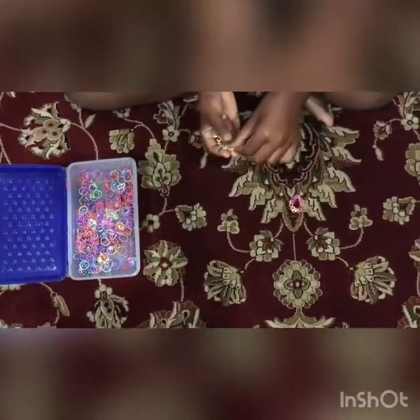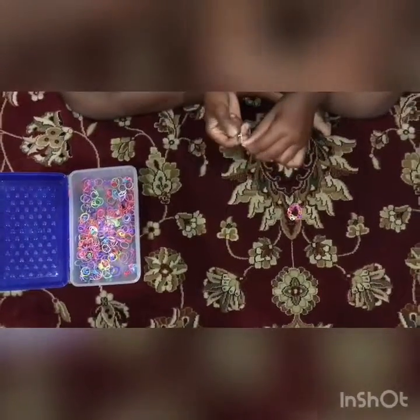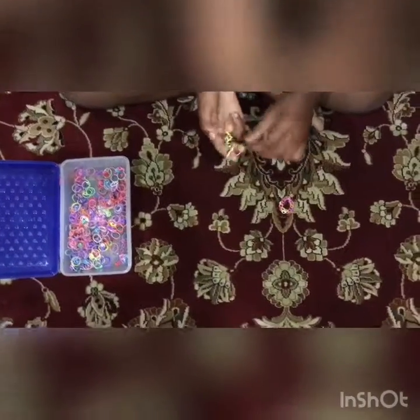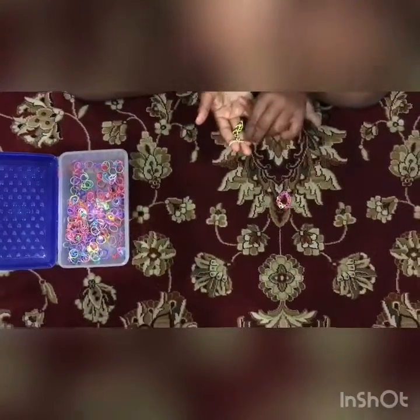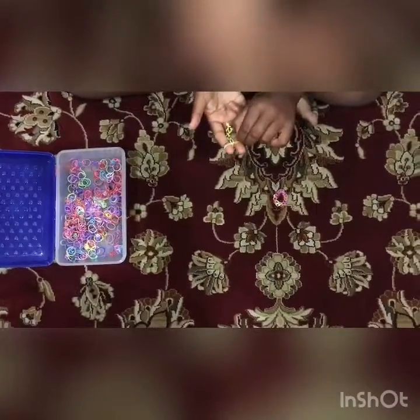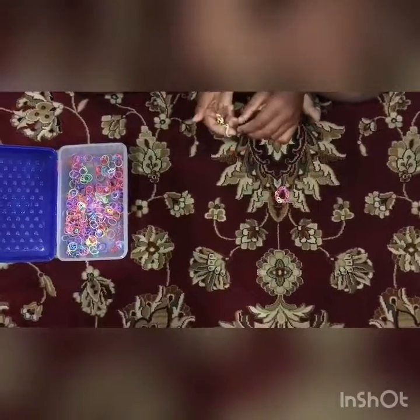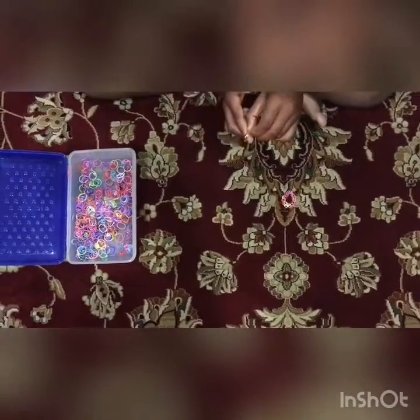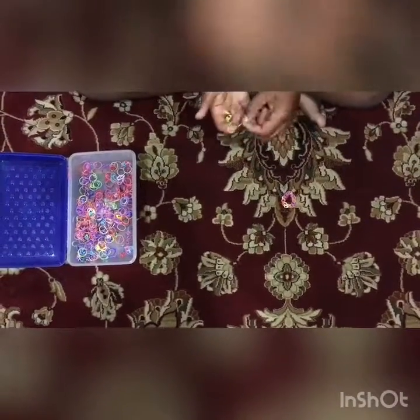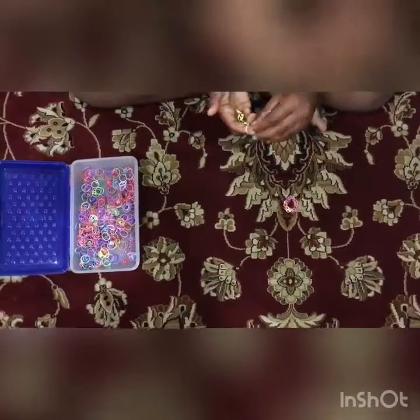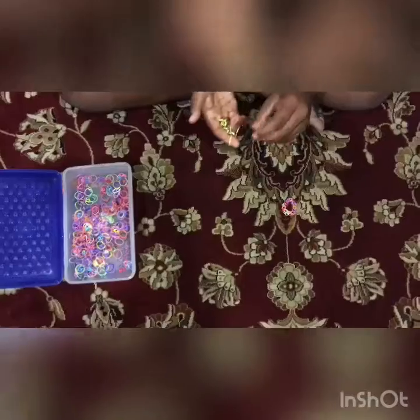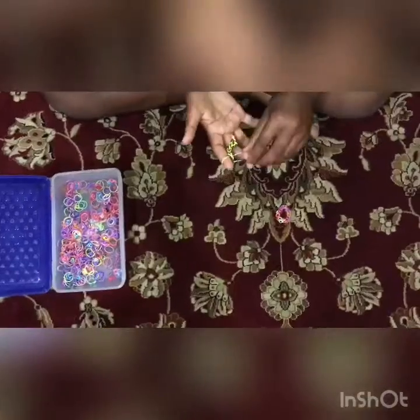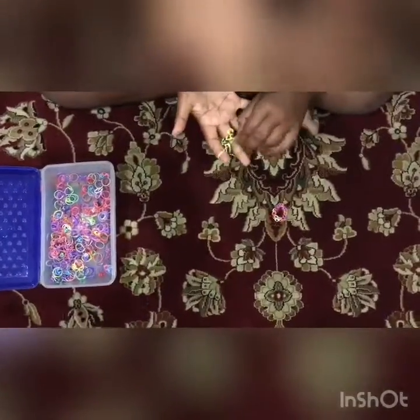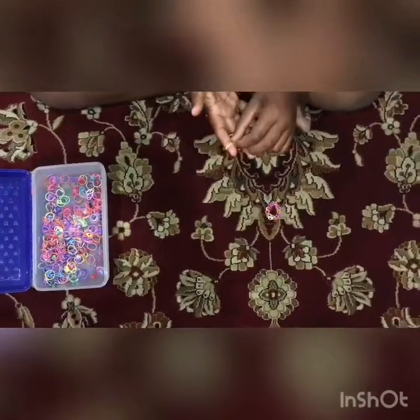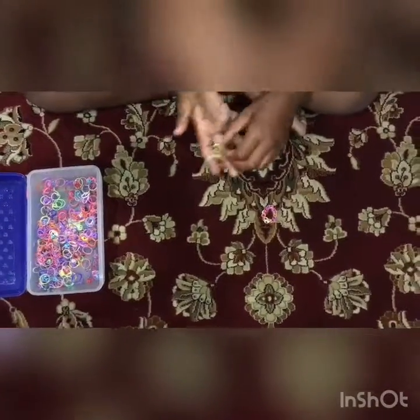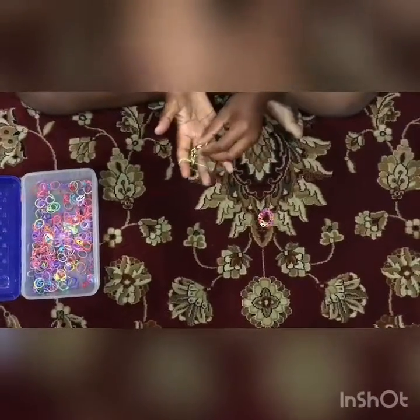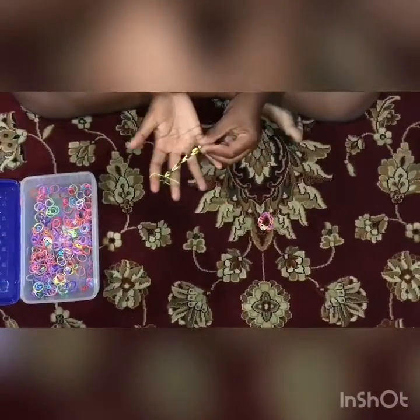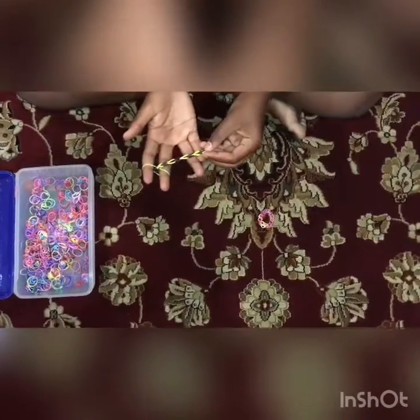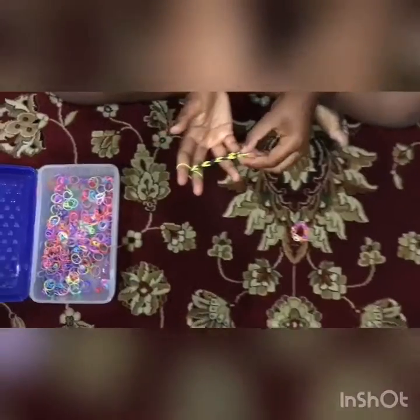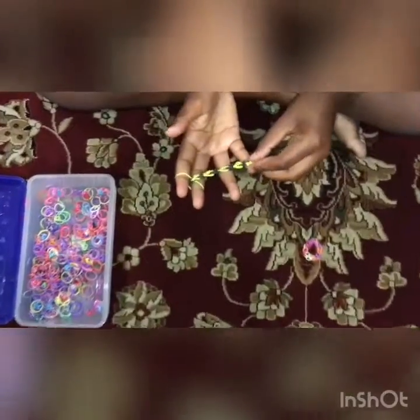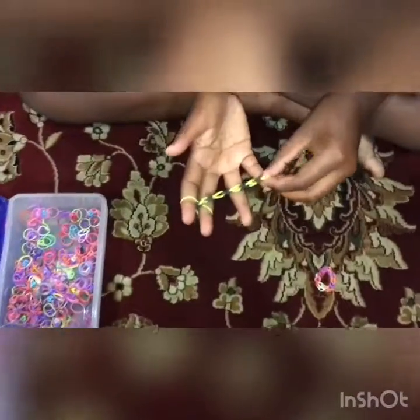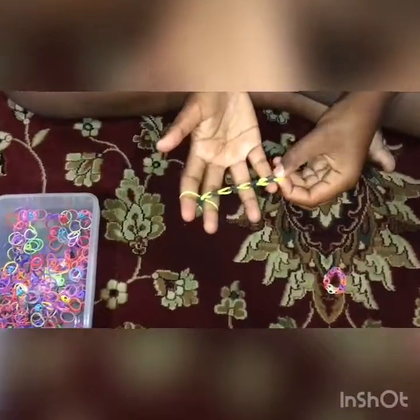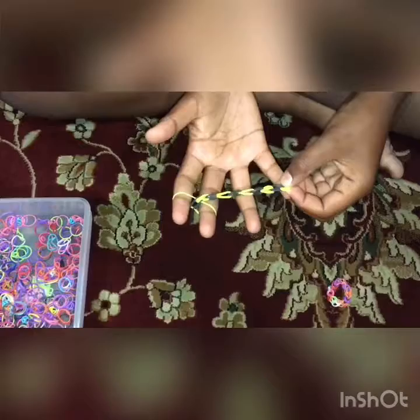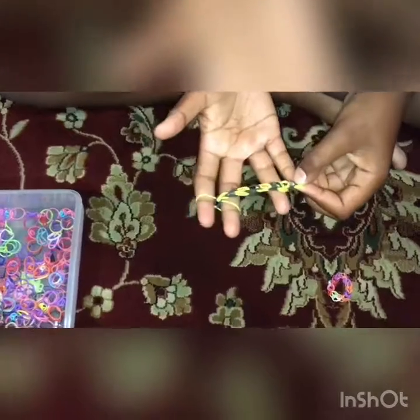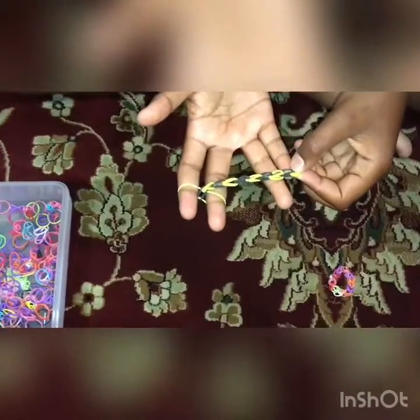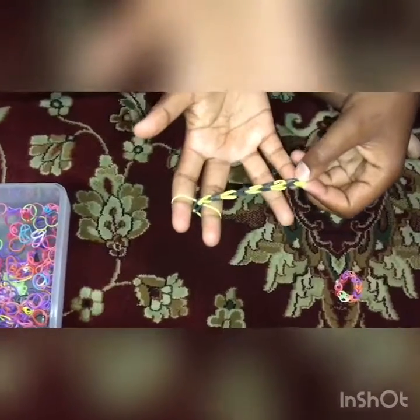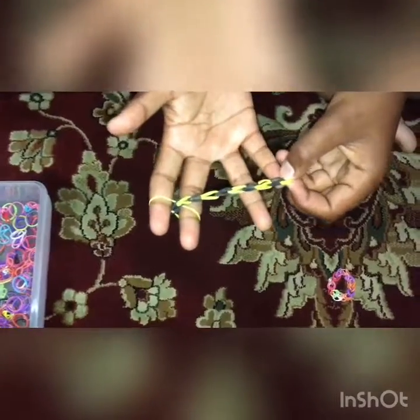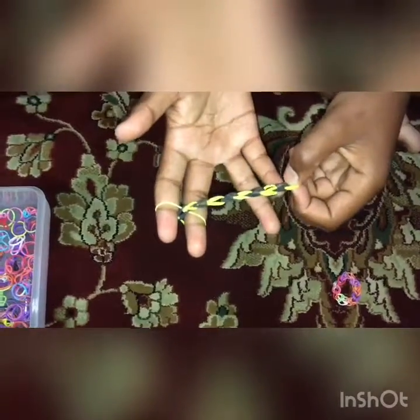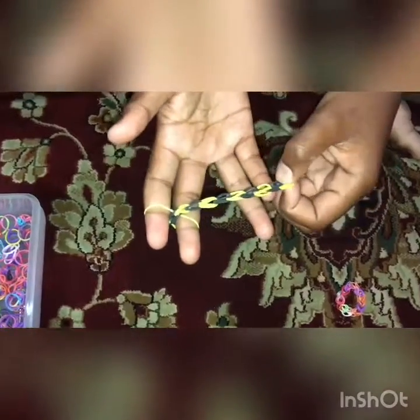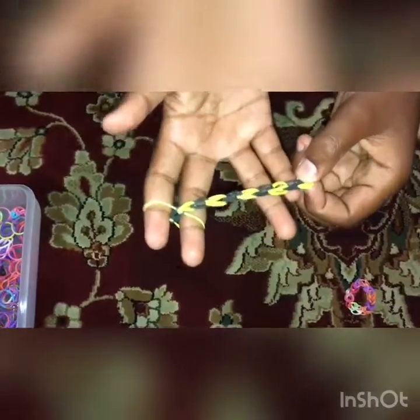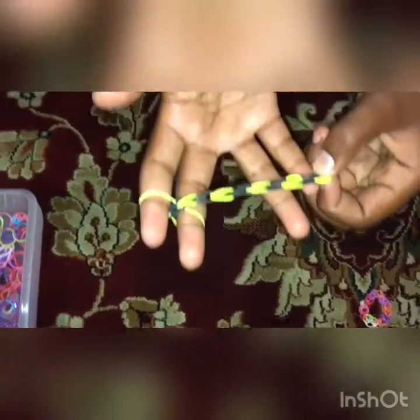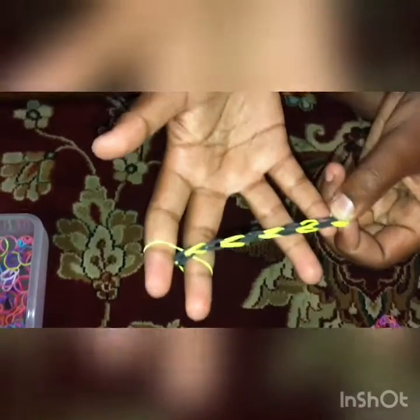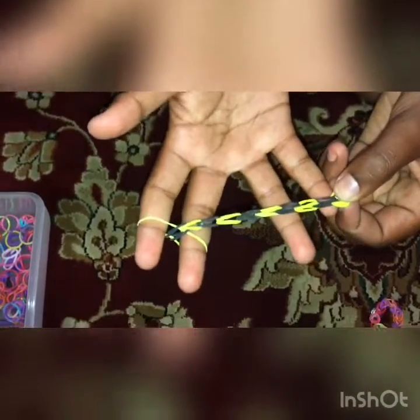As you can see, I'm doing a pattern of yellow, black, yellow, black. I think this should be enough for me, and you can keep going if your hands are bigger than mine.